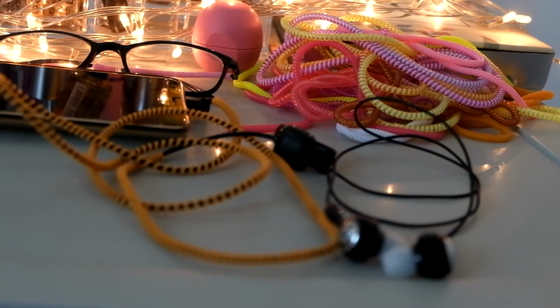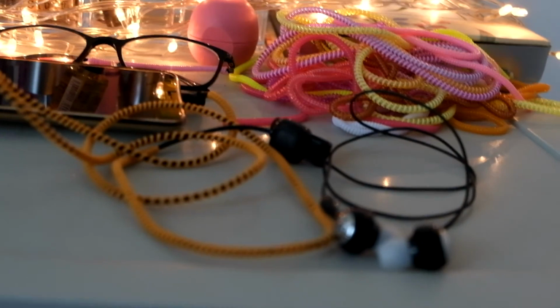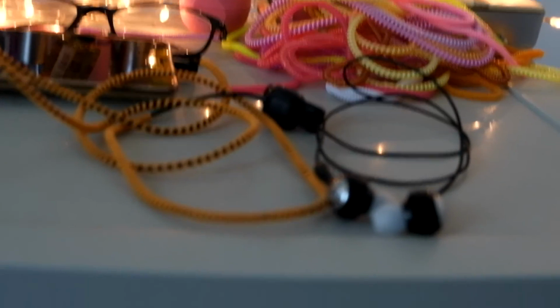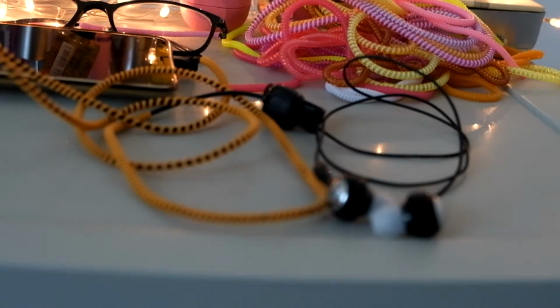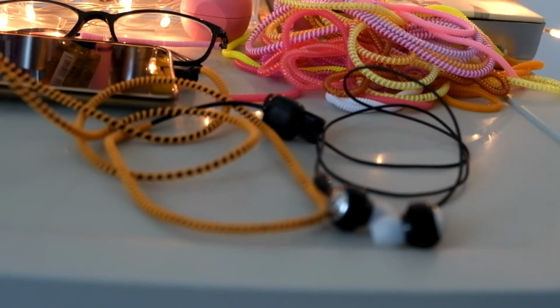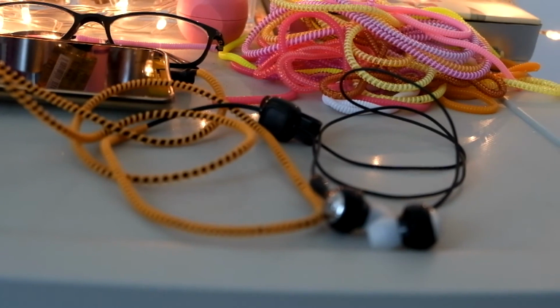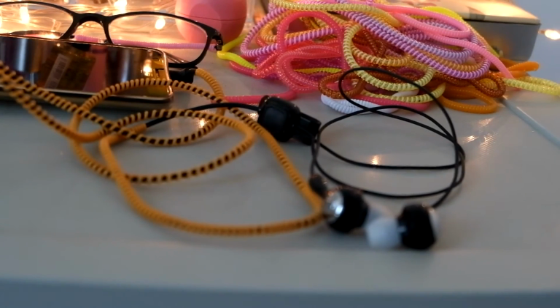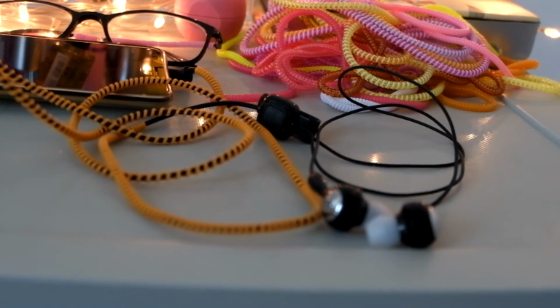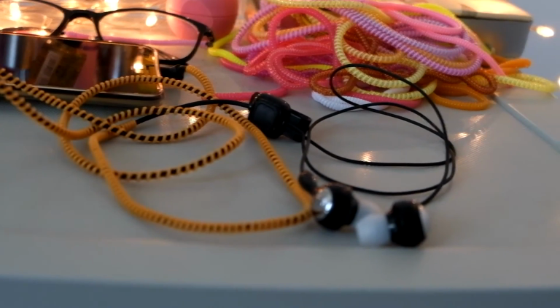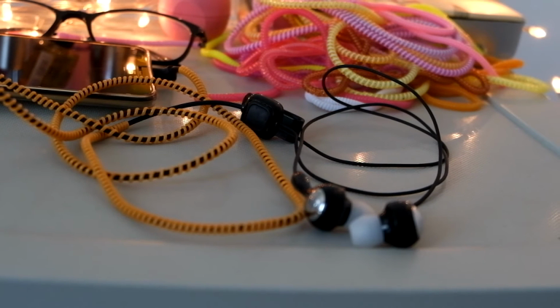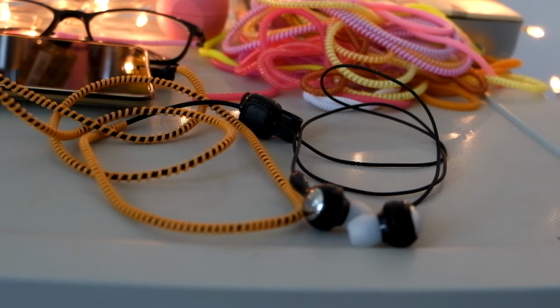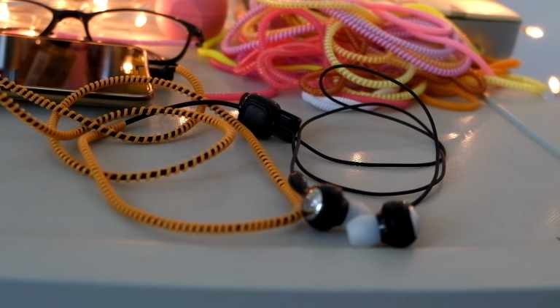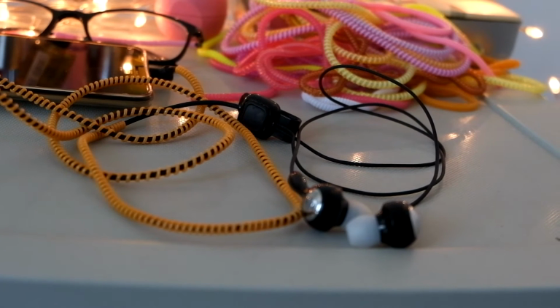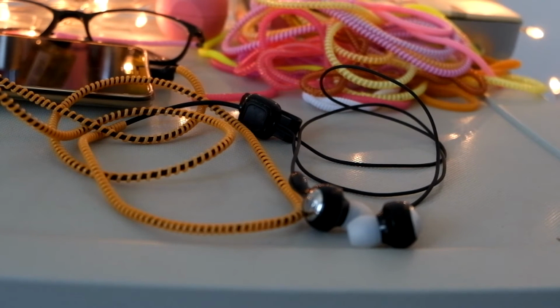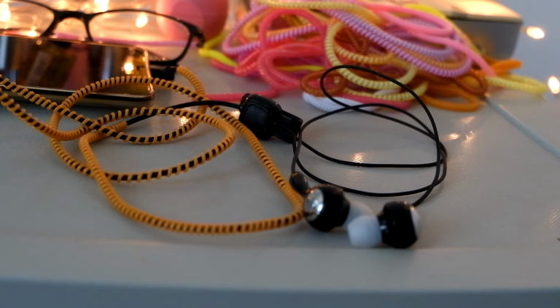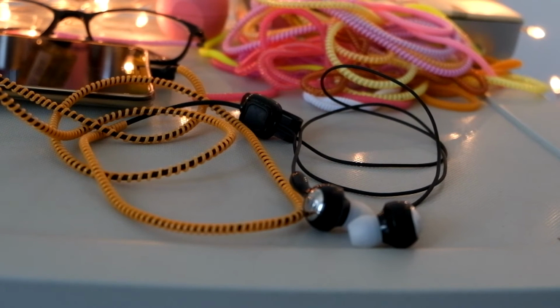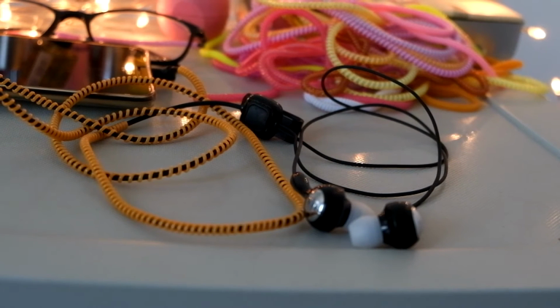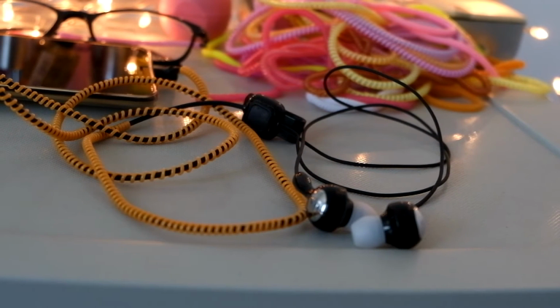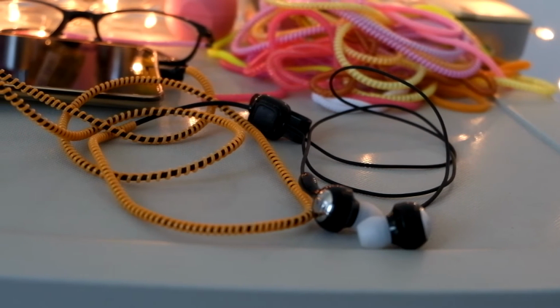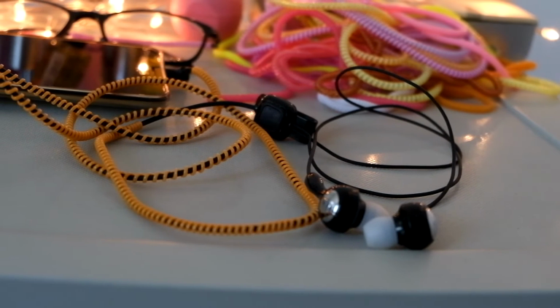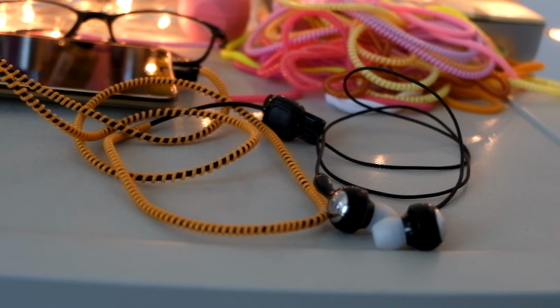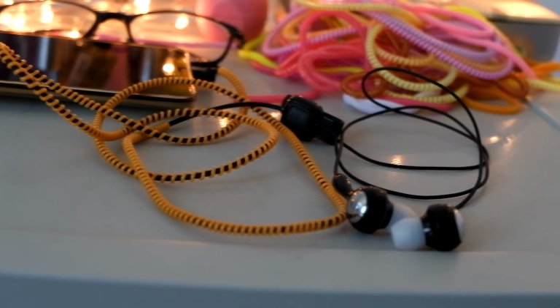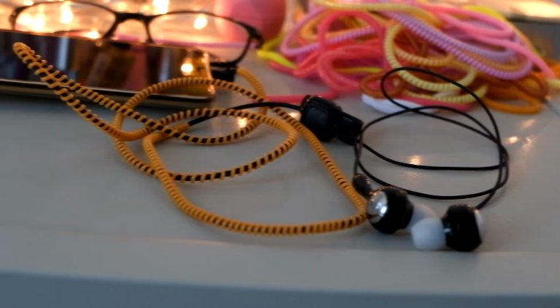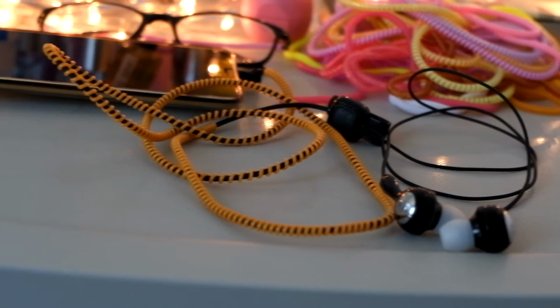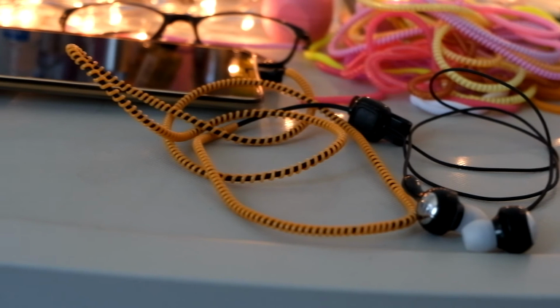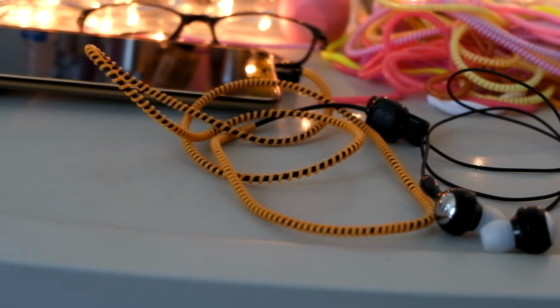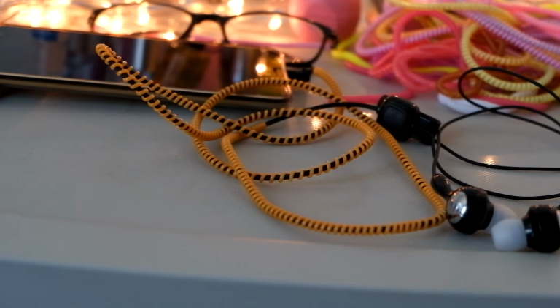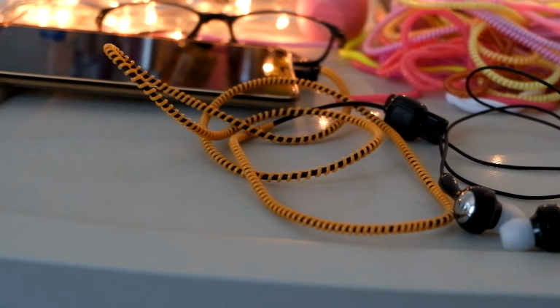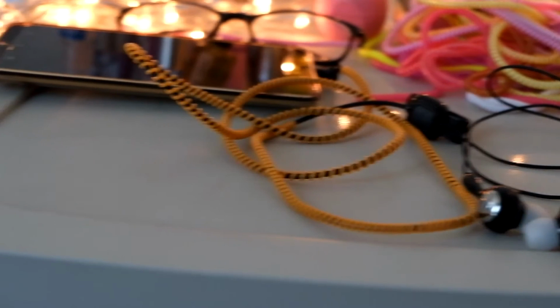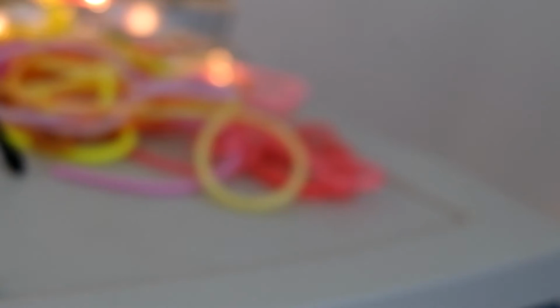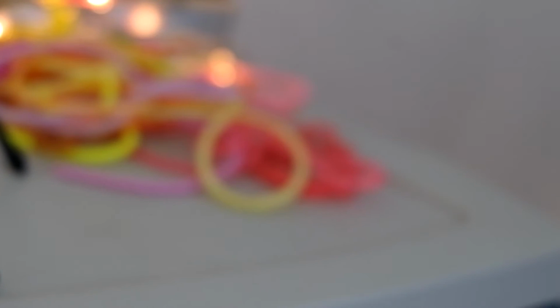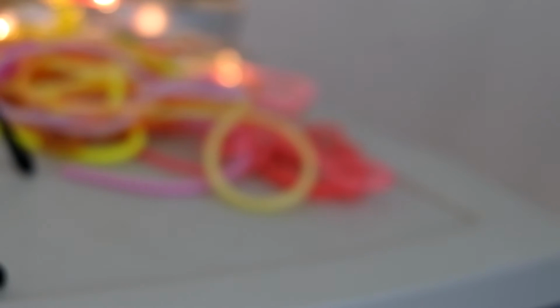You can basically use these cords to wrap any wire you have around the house or that you need to protect, like headphones for example. It just looks a little different because I spread out the cord instead of keeping it bunched up.